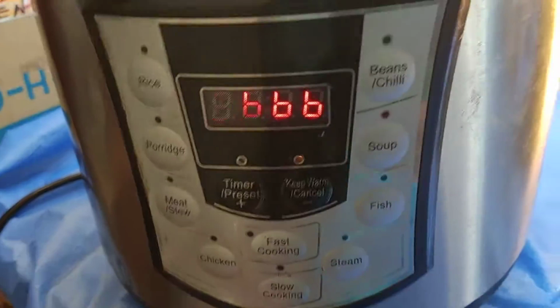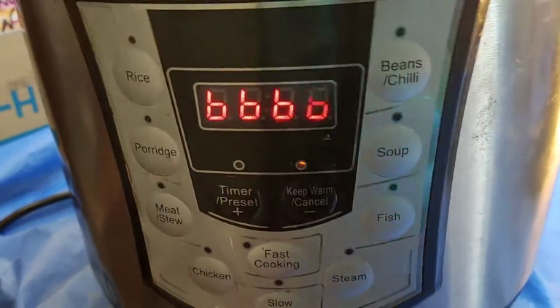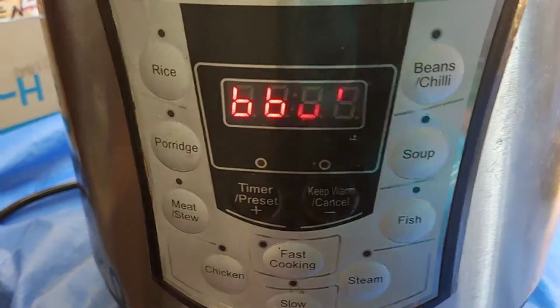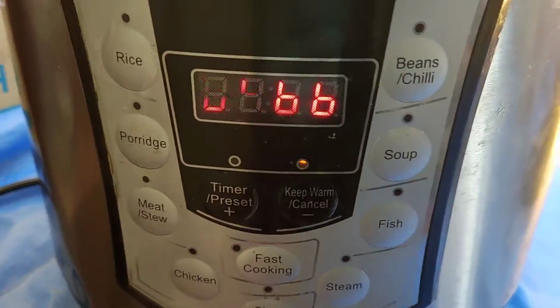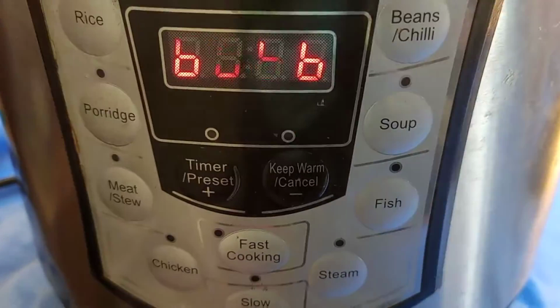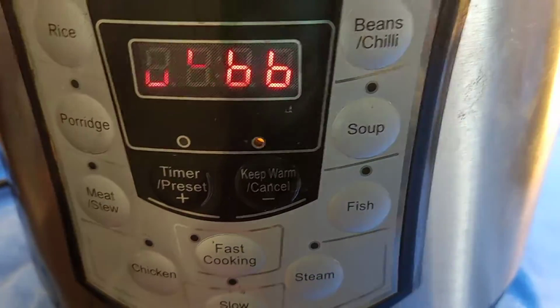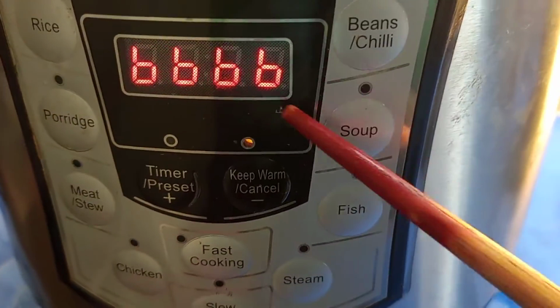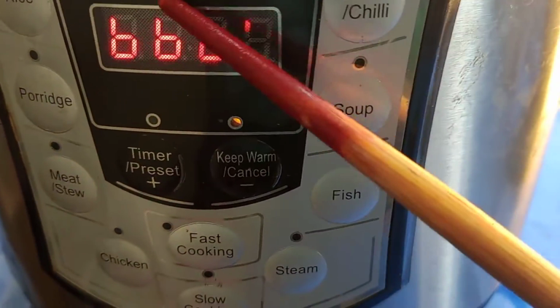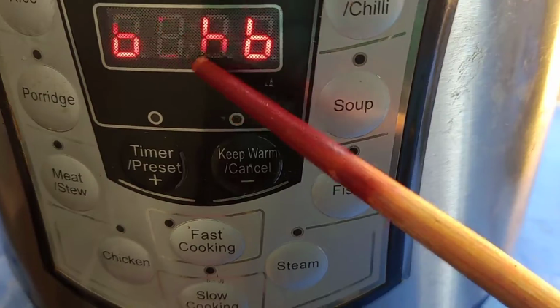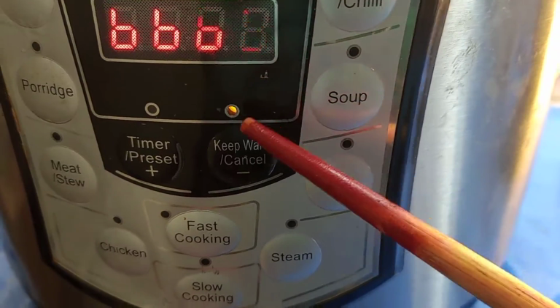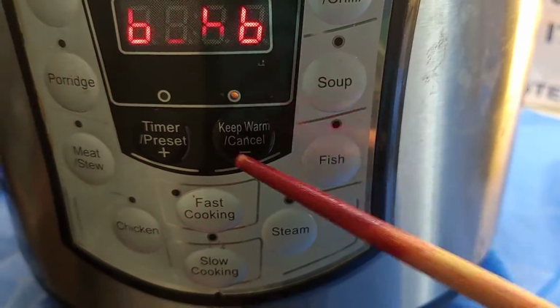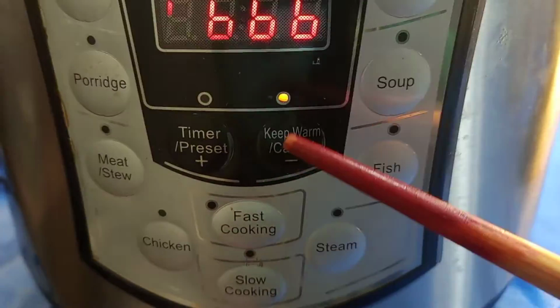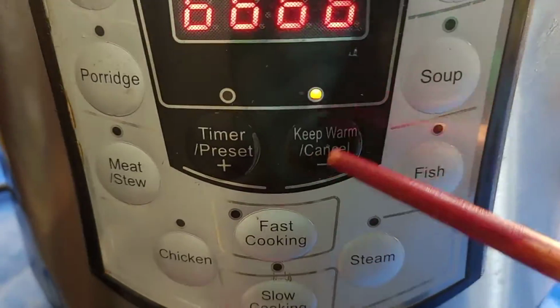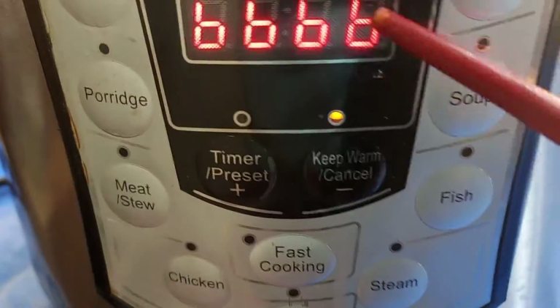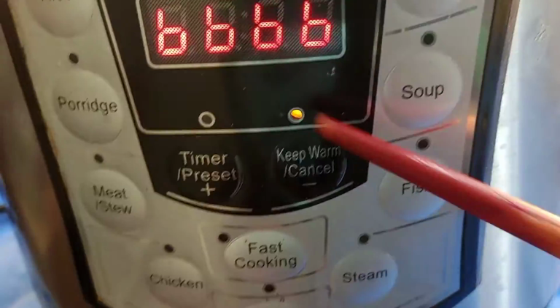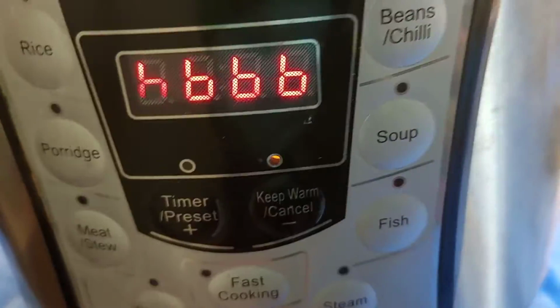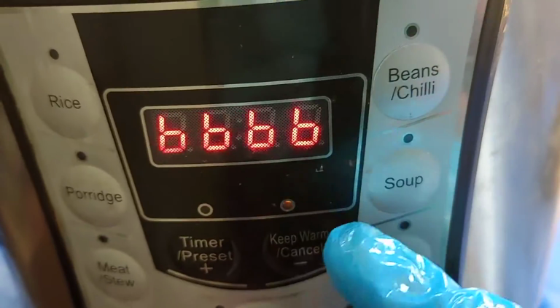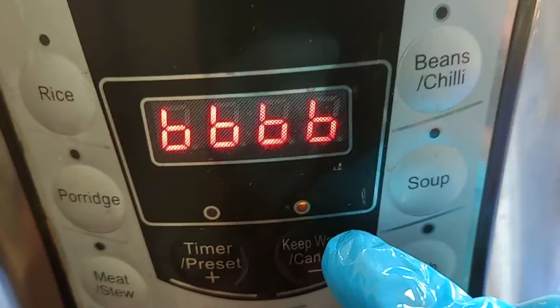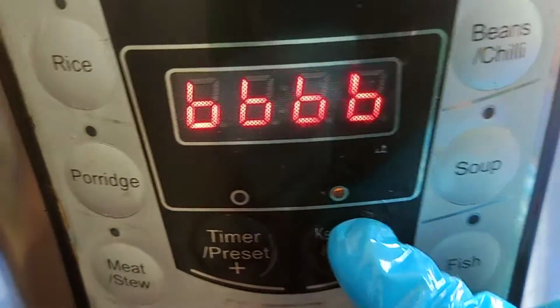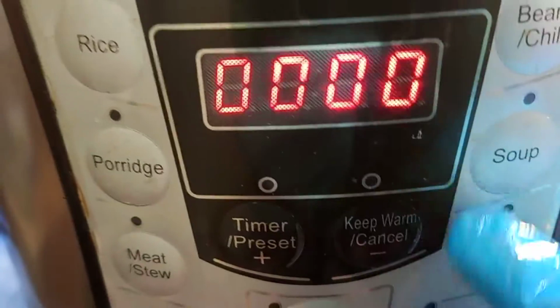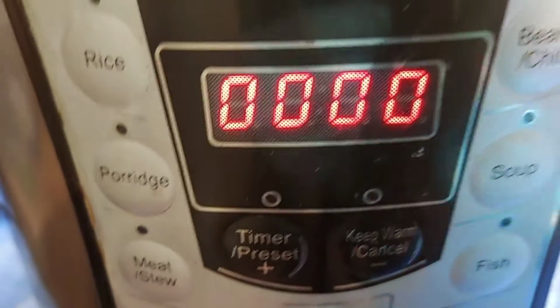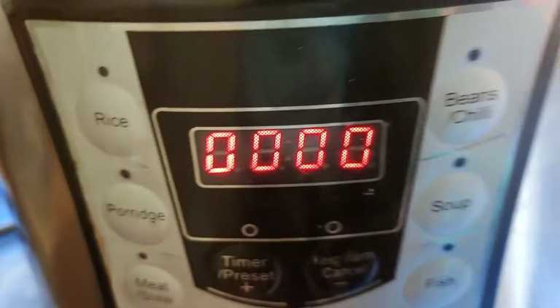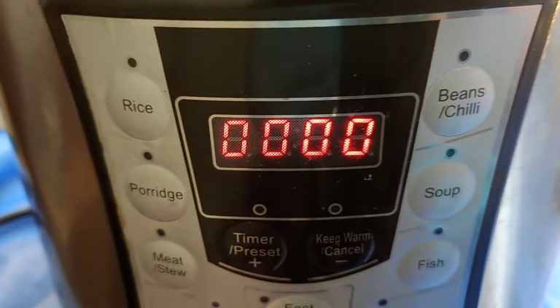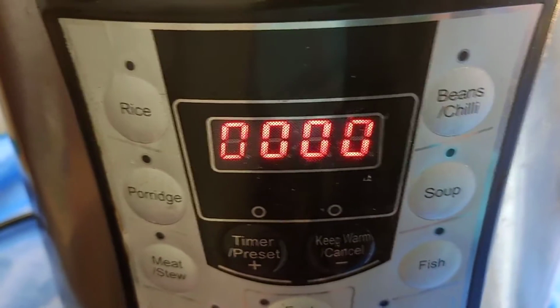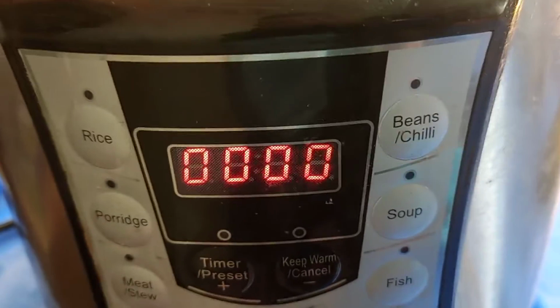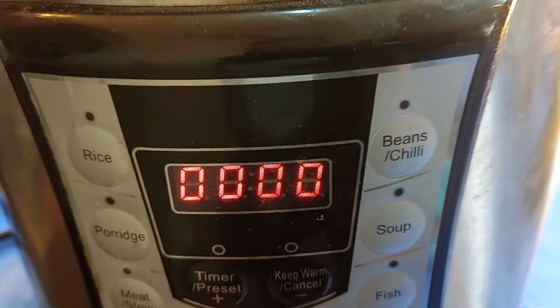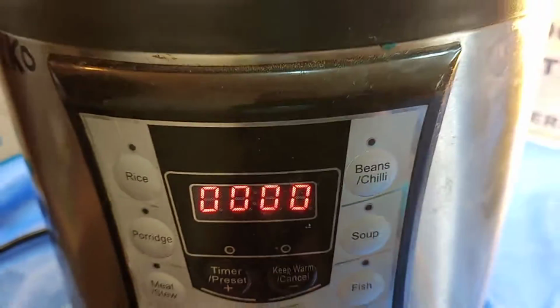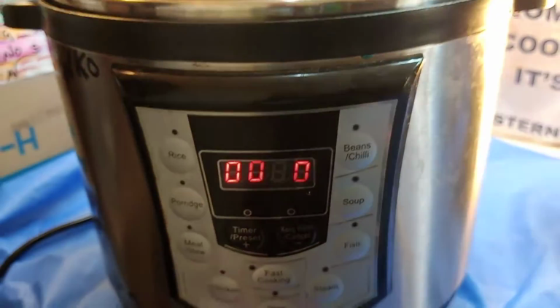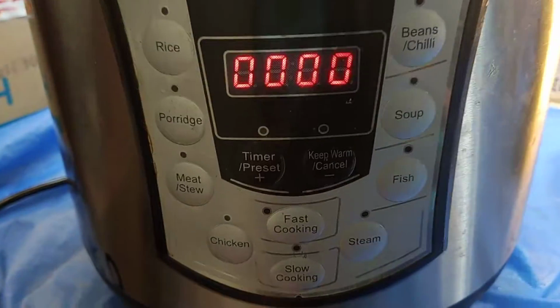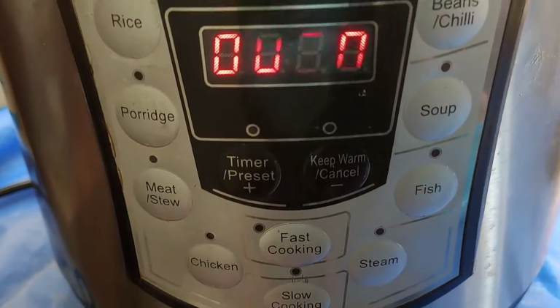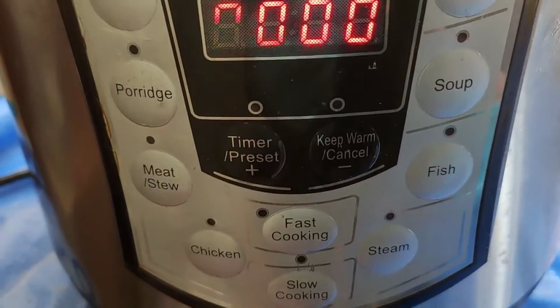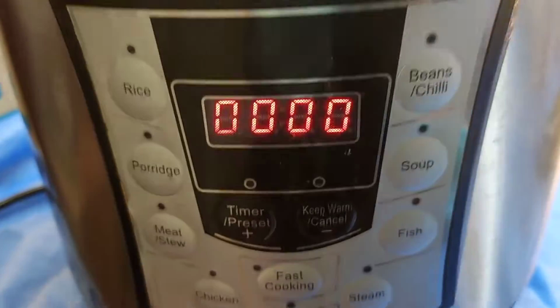It's still showing 6666, which means keep warm. So we cut it off. Now it's showing 000, which means it is cooked. That's the one.